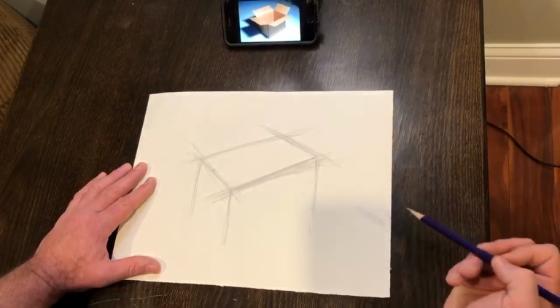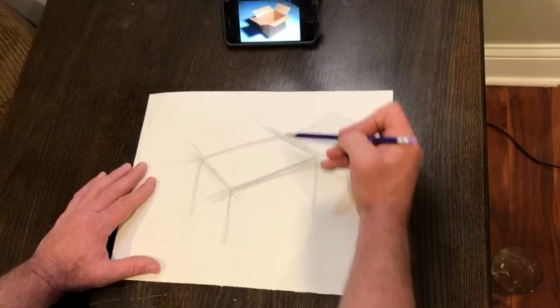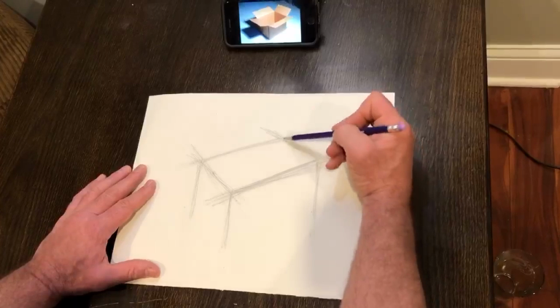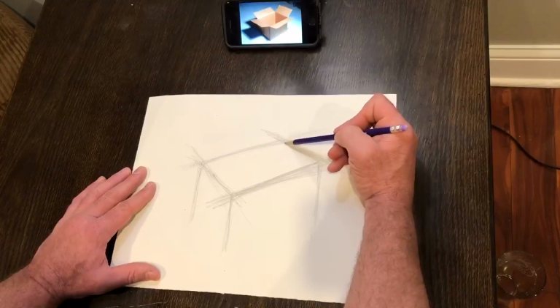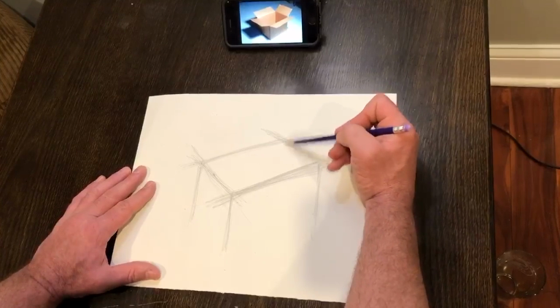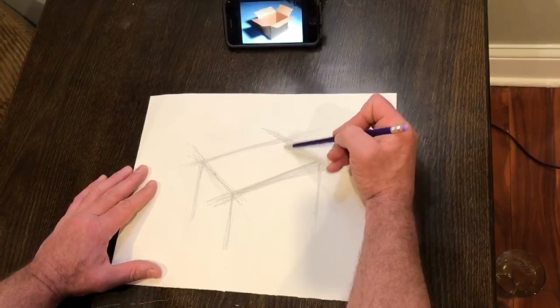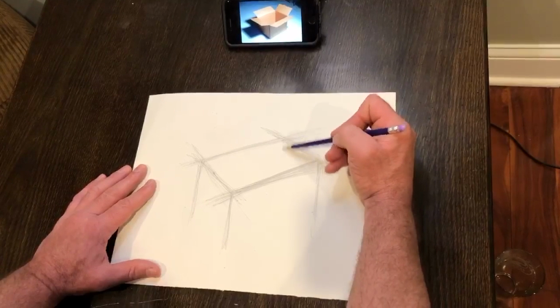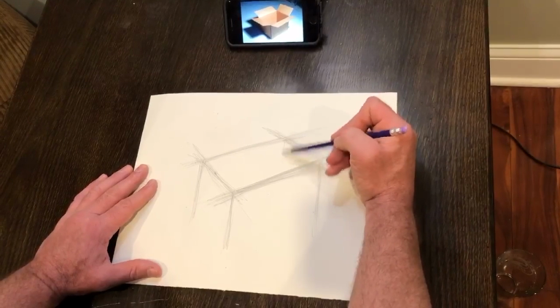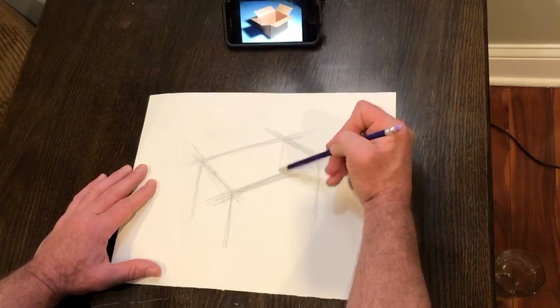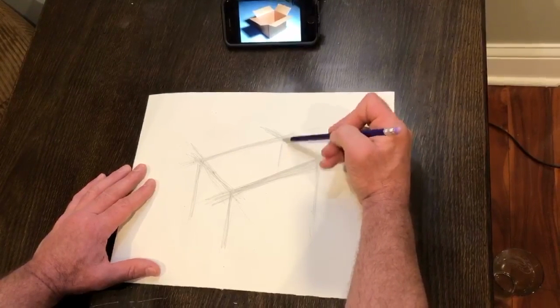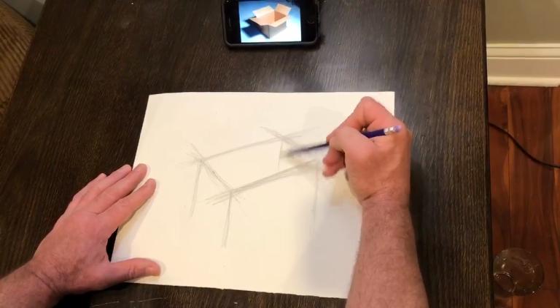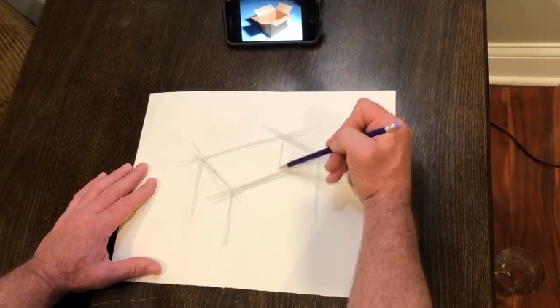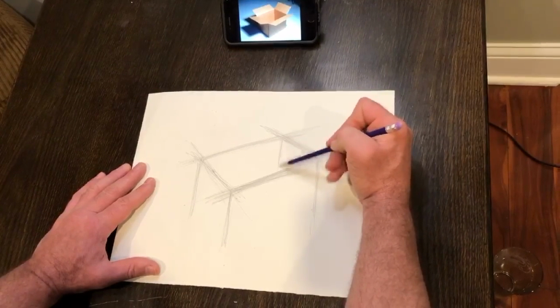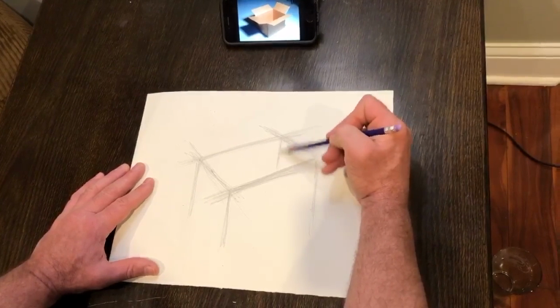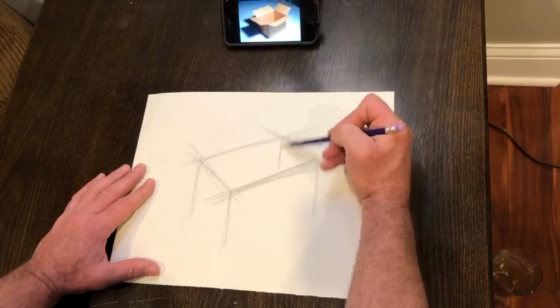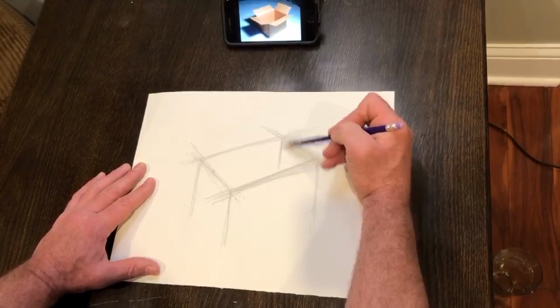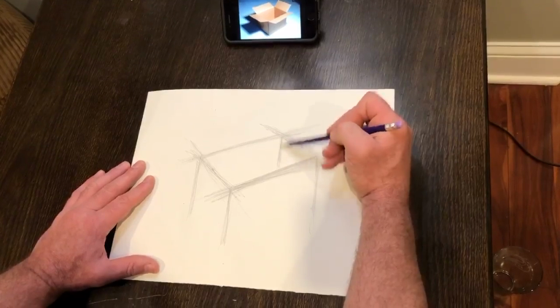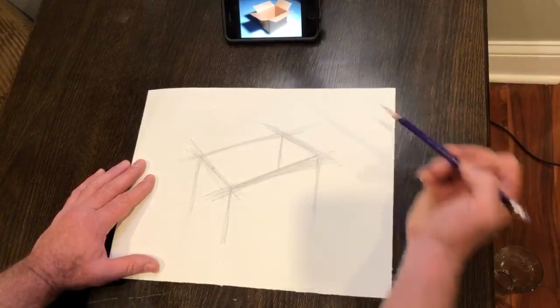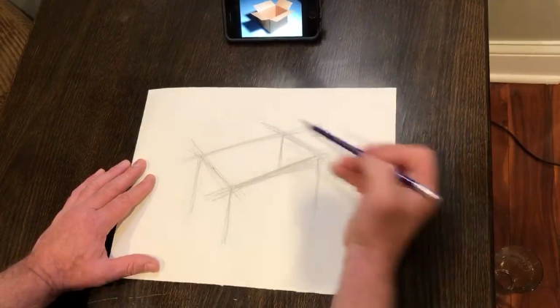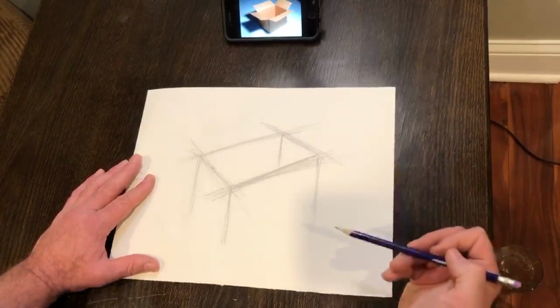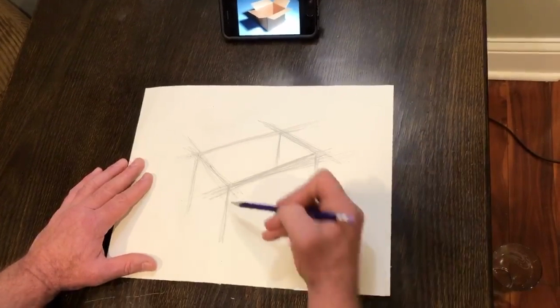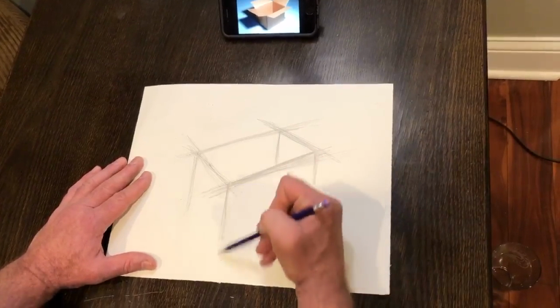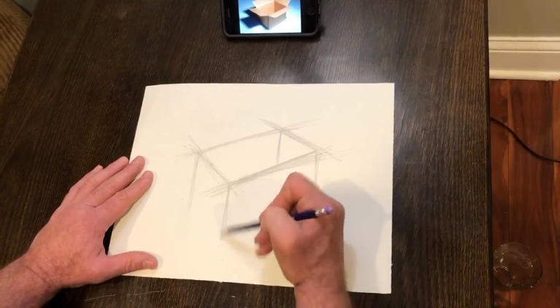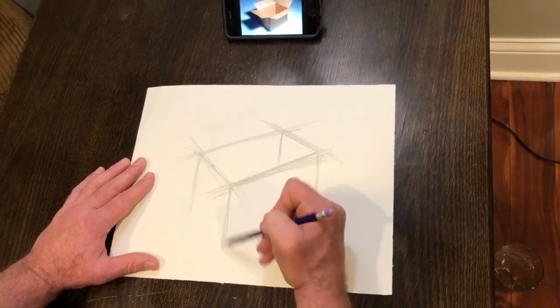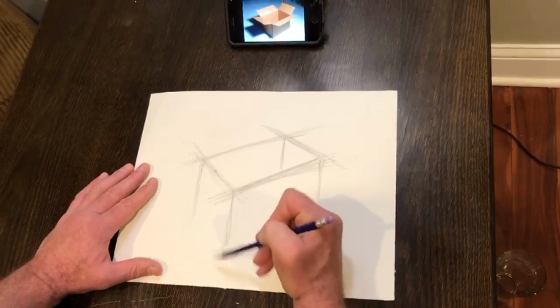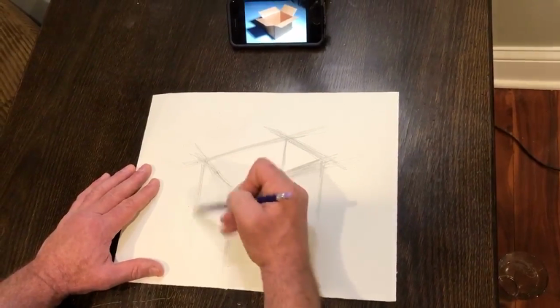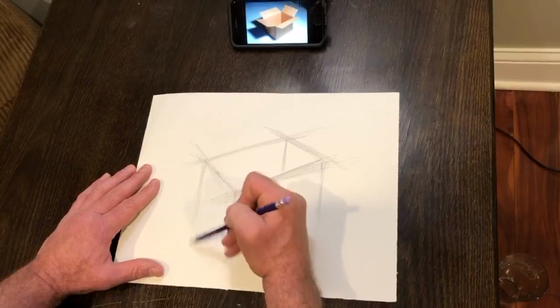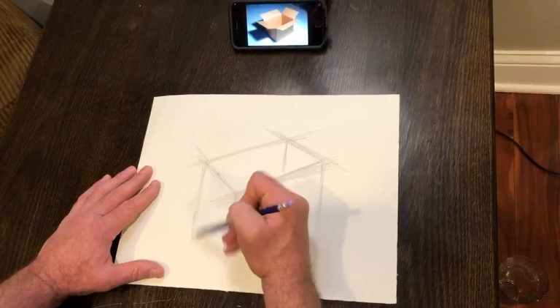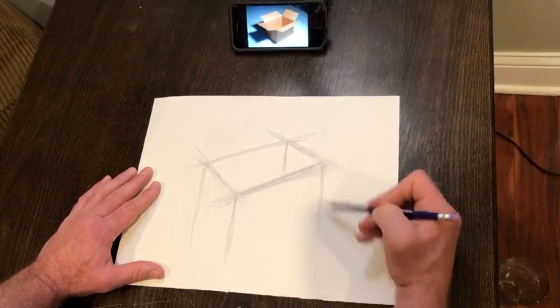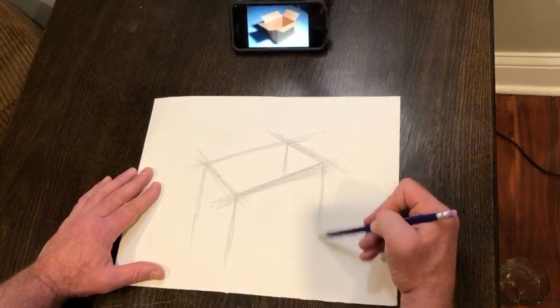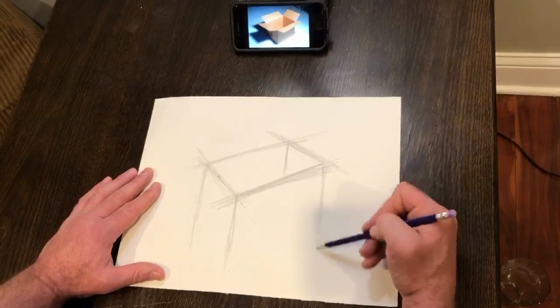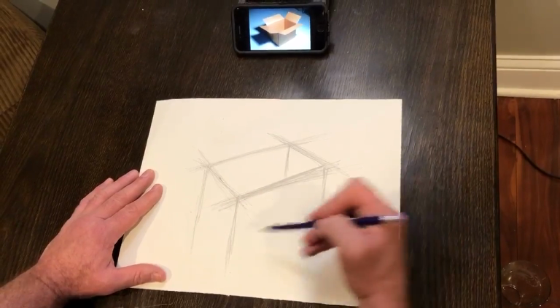I keep tapping this so it doesn't disappear on me. Even though this is a hidden one — it's in the background, it's not gonna be on the outside — we're still gonna see part of that, so that intersection also gets a vertical line straight down to the ground. You can run them all the way down if you want because we're gonna do some erasing here in a minute.